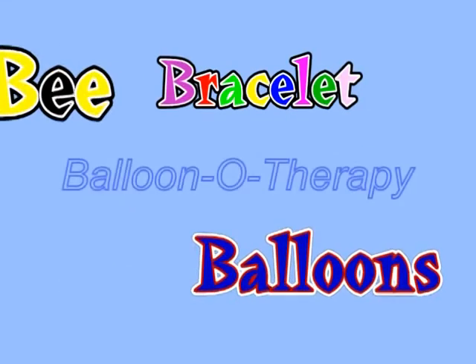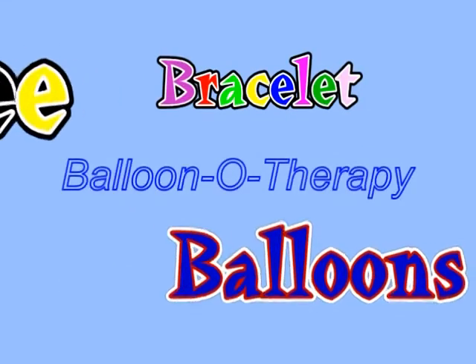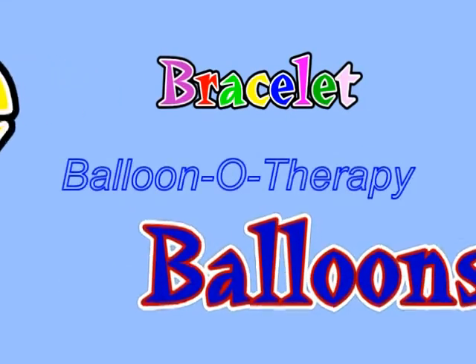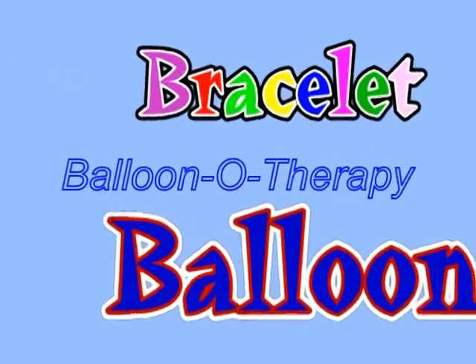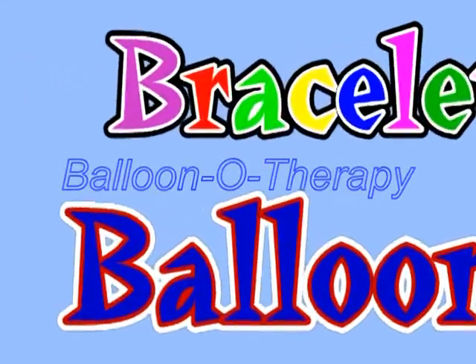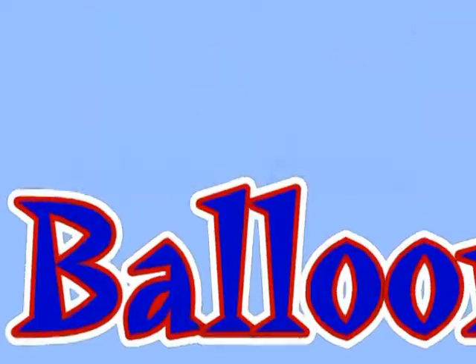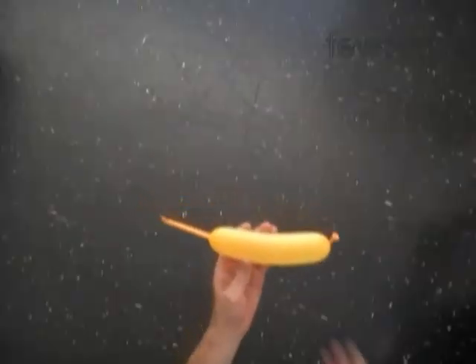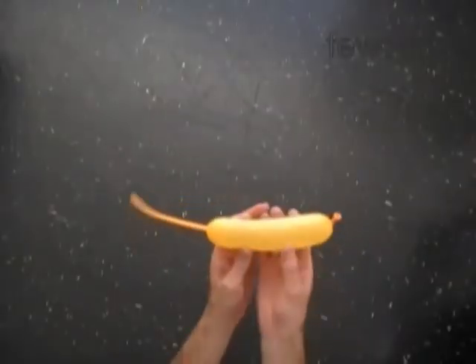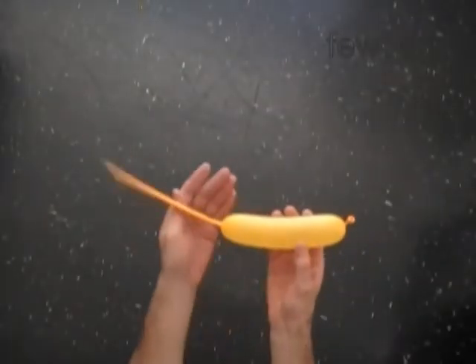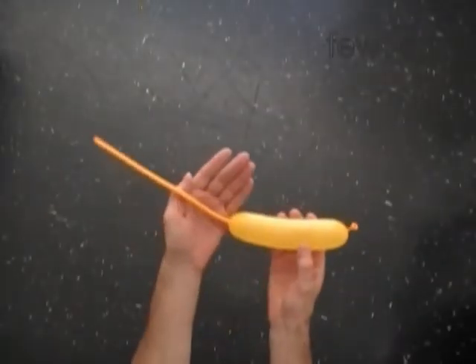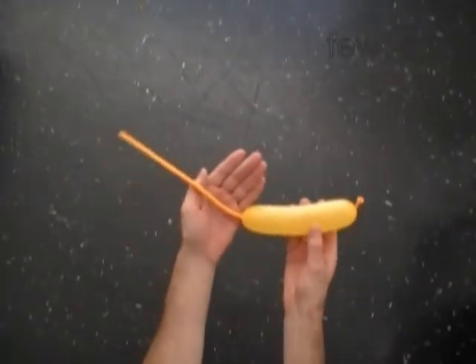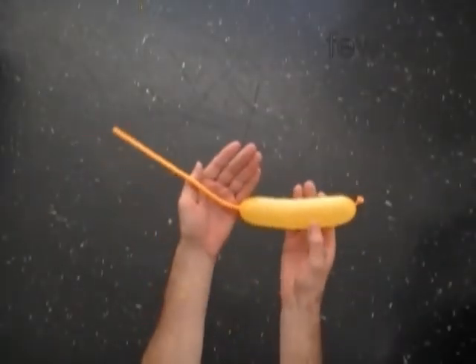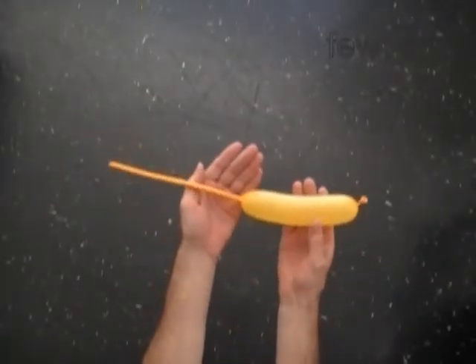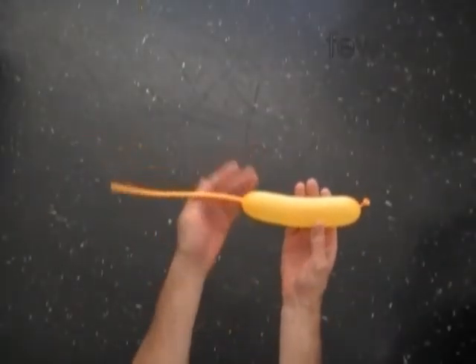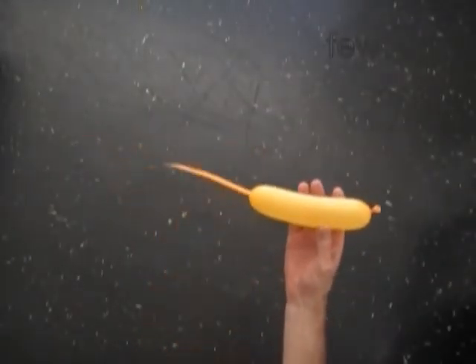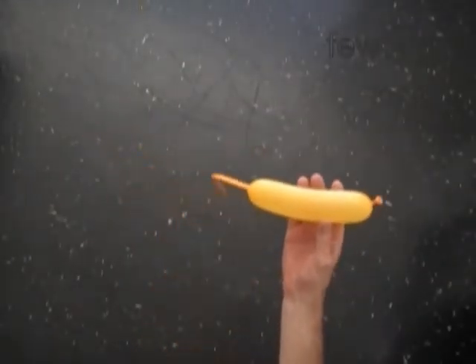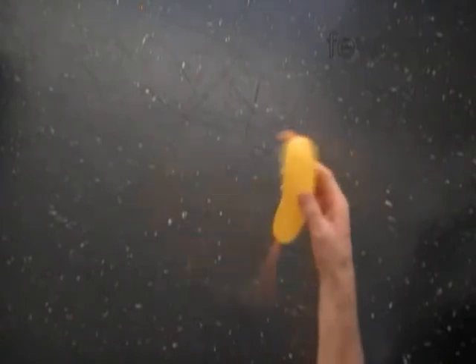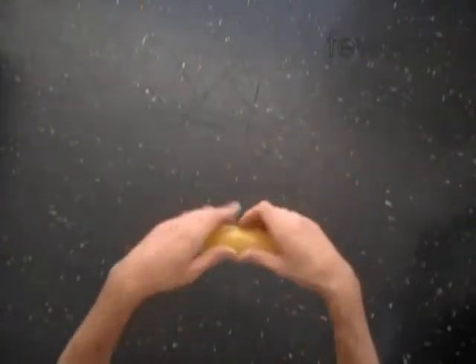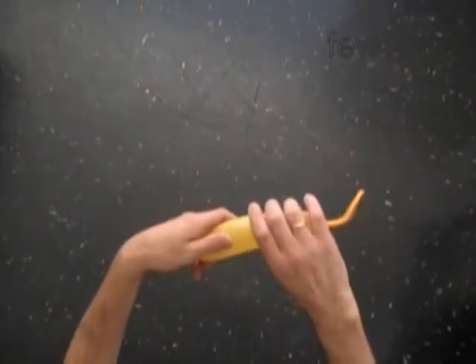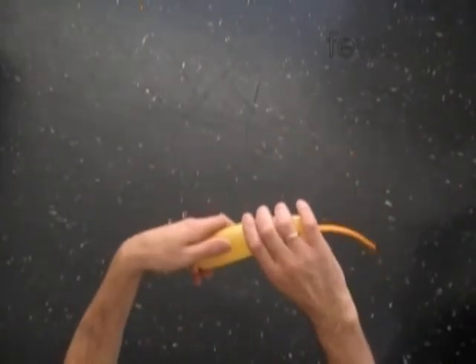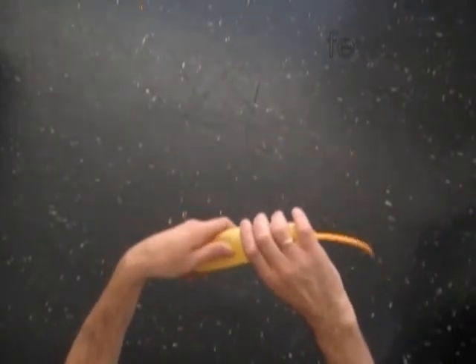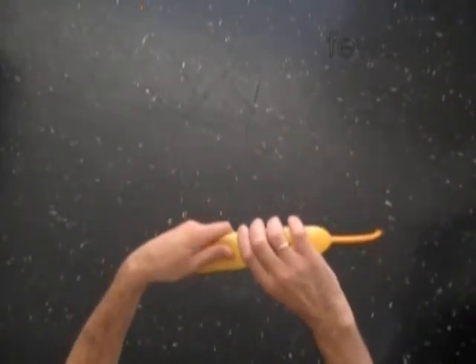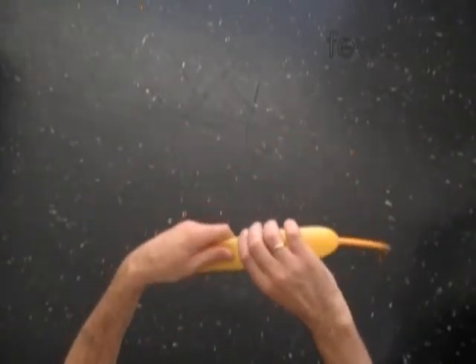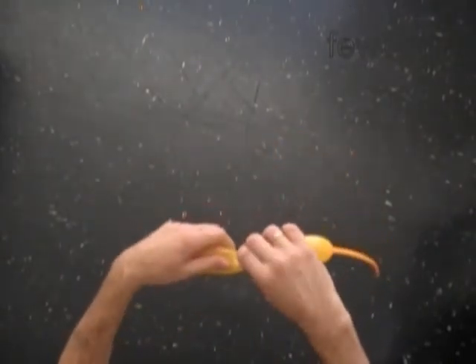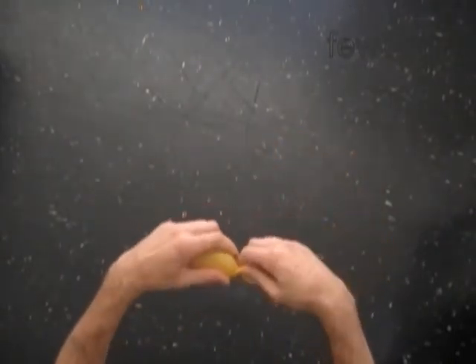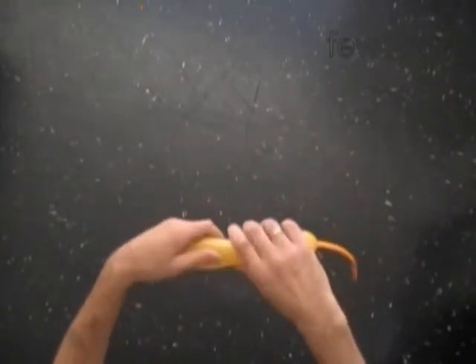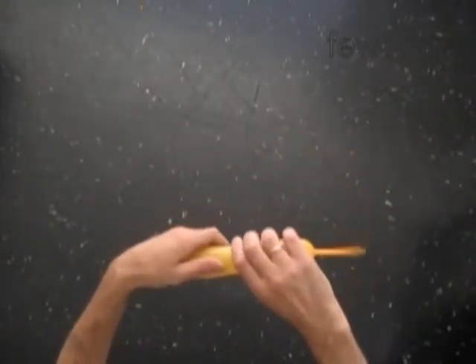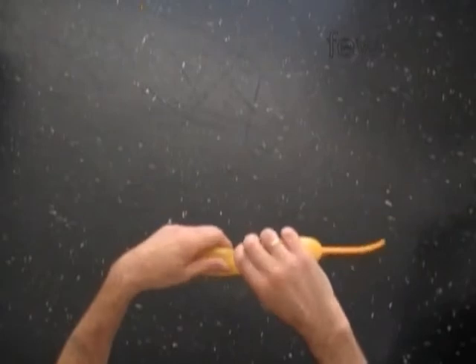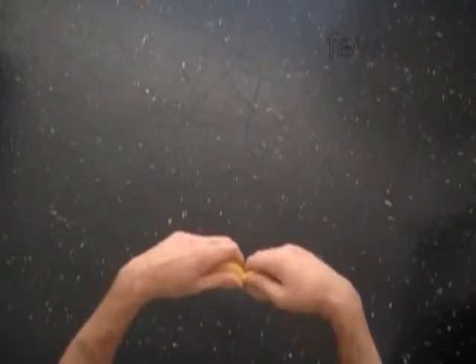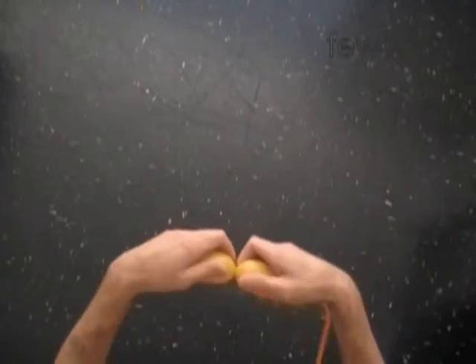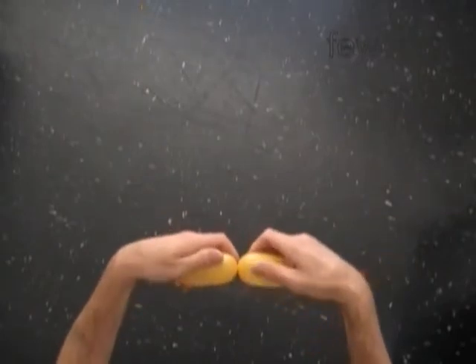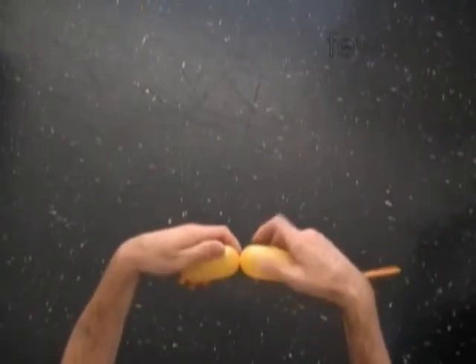Inflate about a six inch long yellow bubble with a very long flat tail. Let's twist the first soft bubble, about three inches. It is the body of the bee.